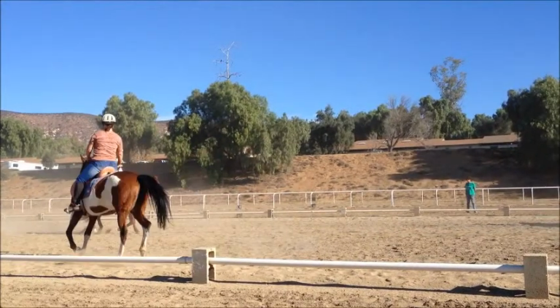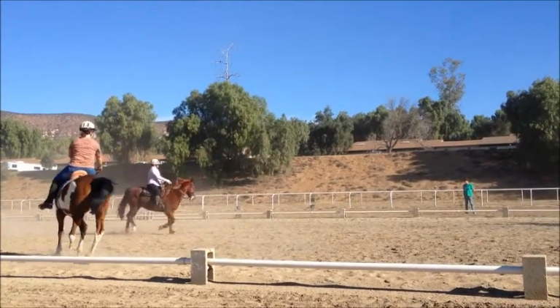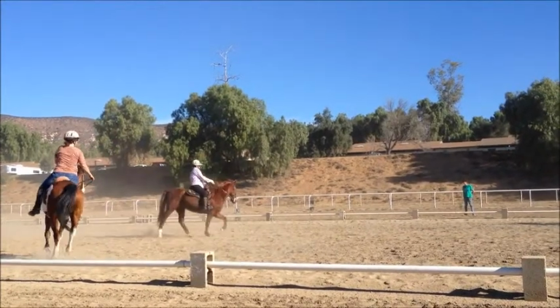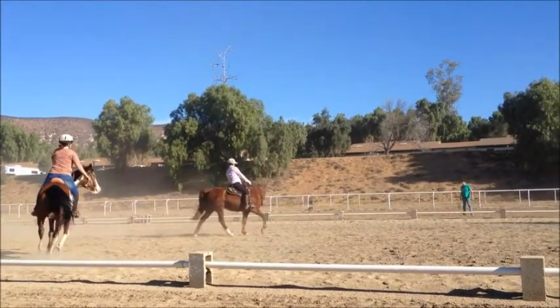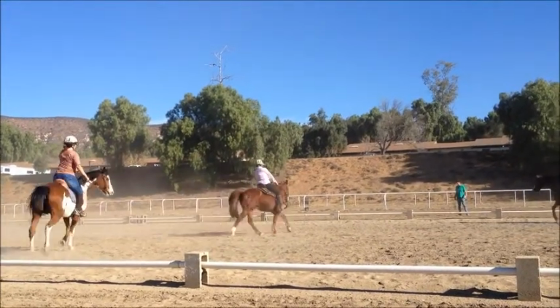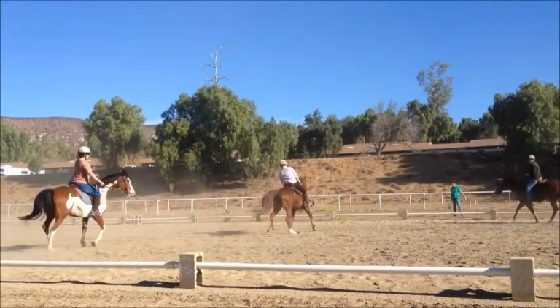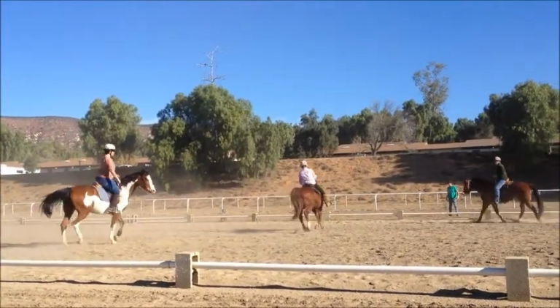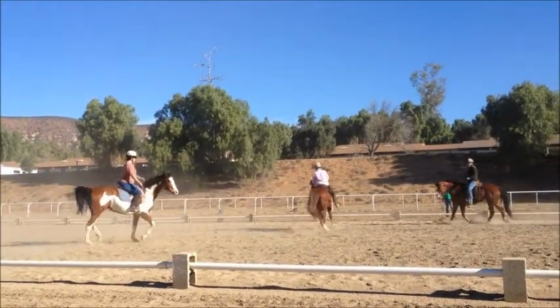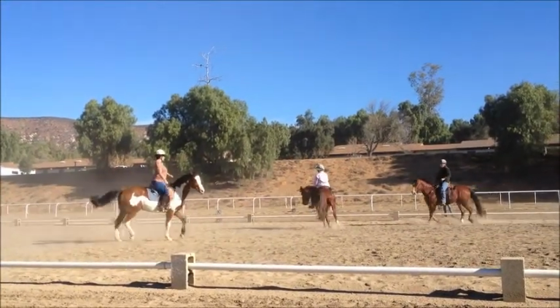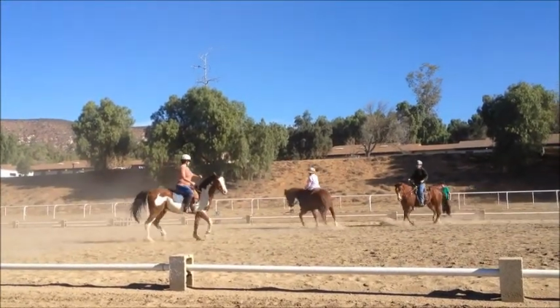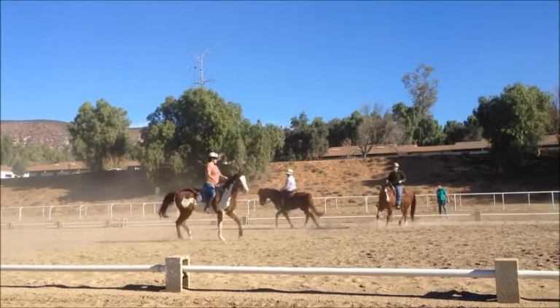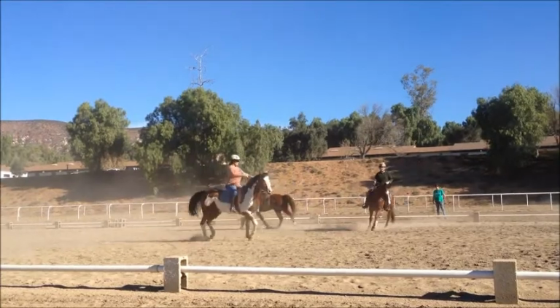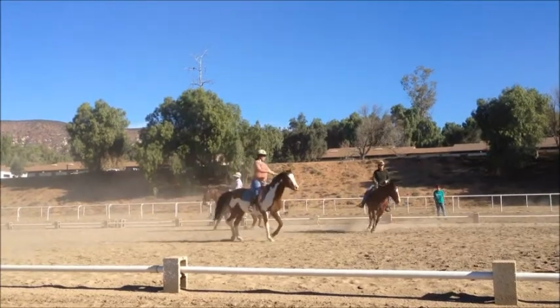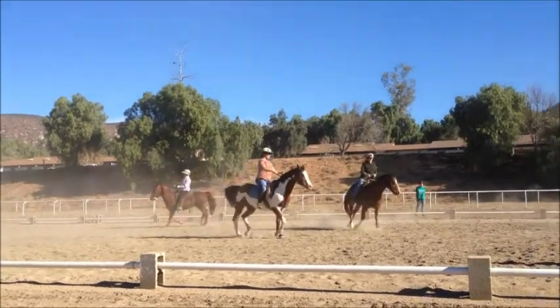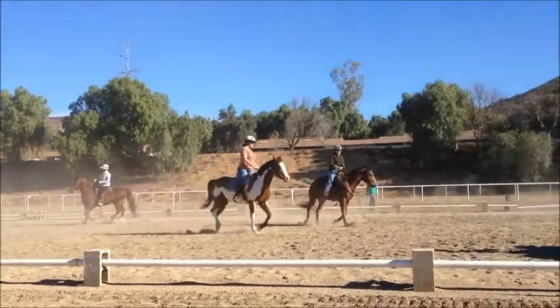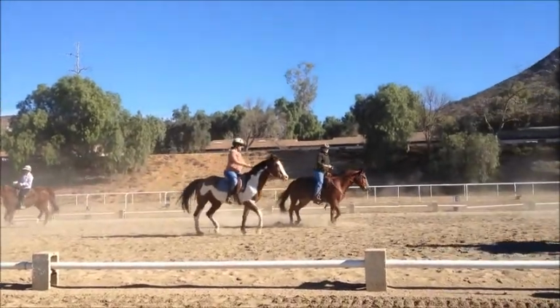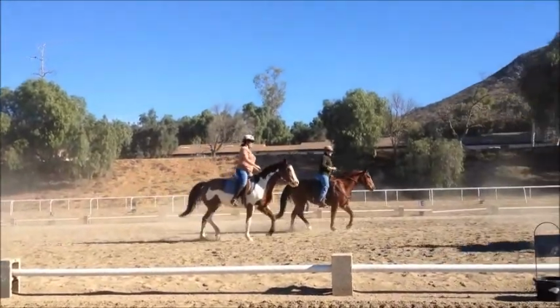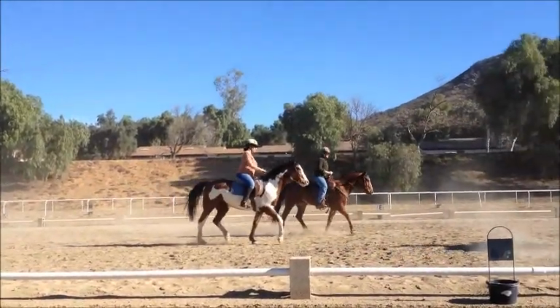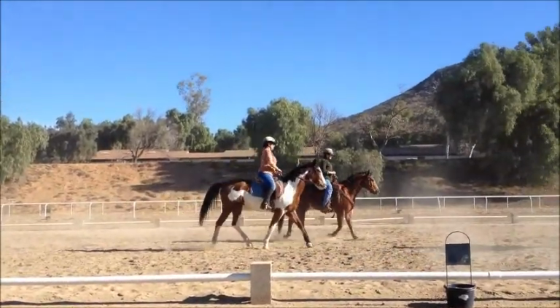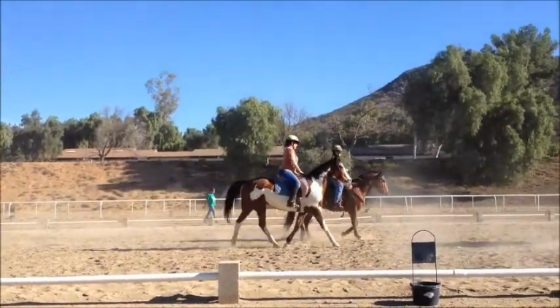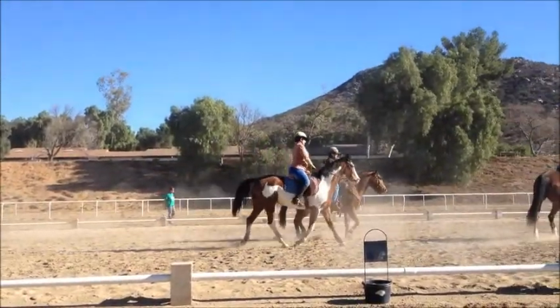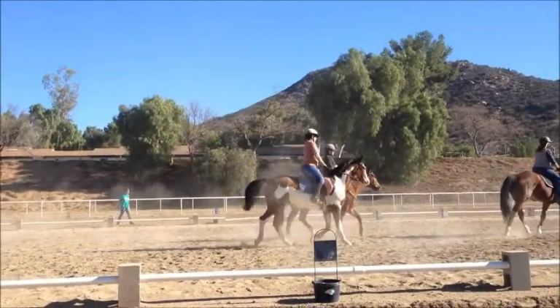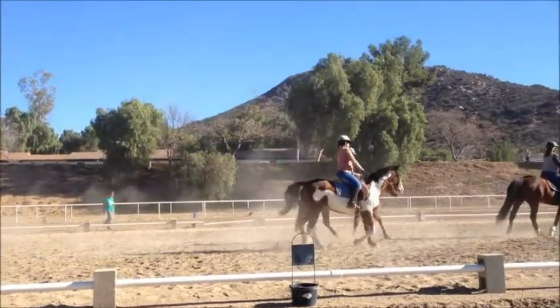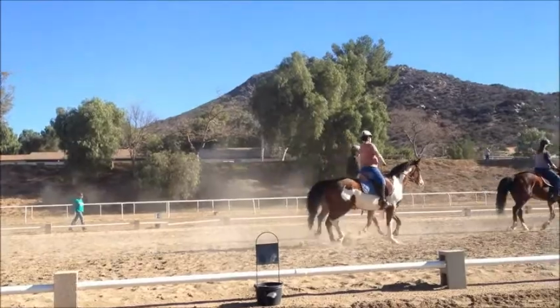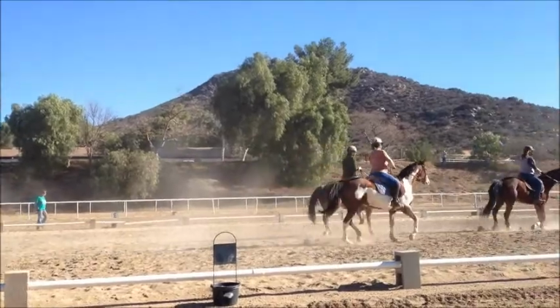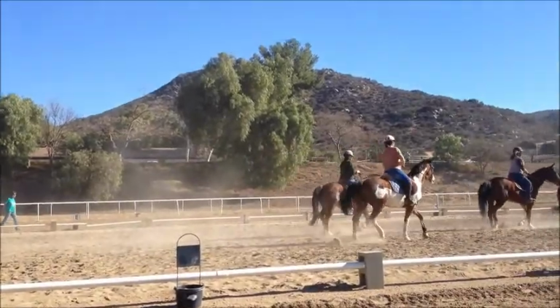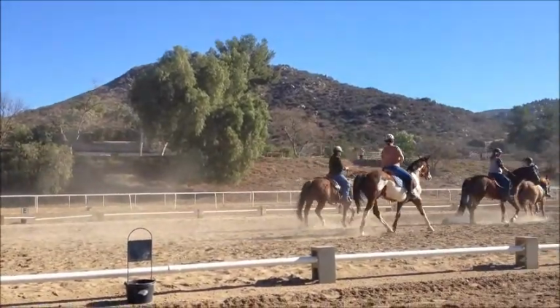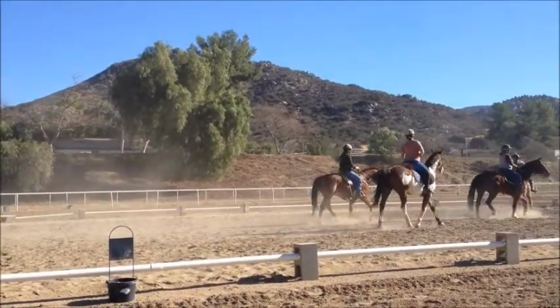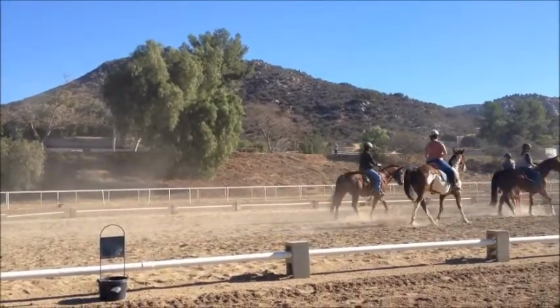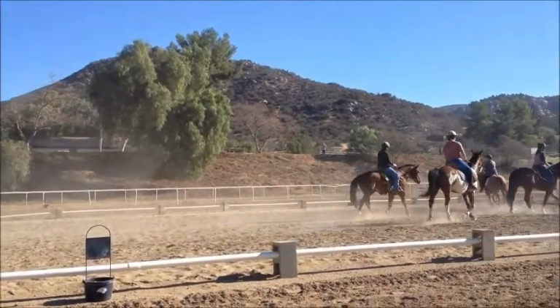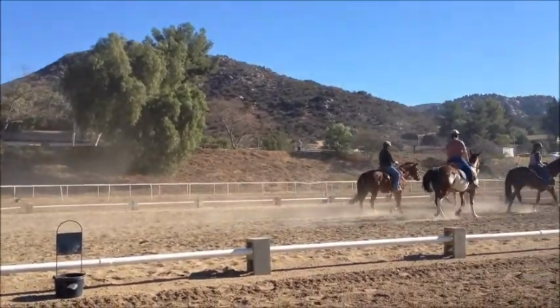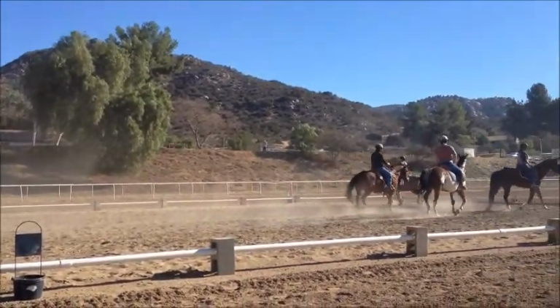Turn, turn. You've got to turn a little quicker, Diane. There you go. At the top. Preparing to thread the needle. Again, Maureen first. Every other horse.